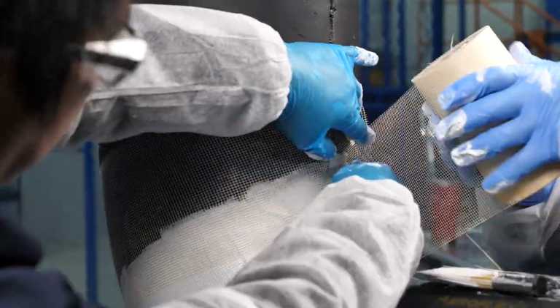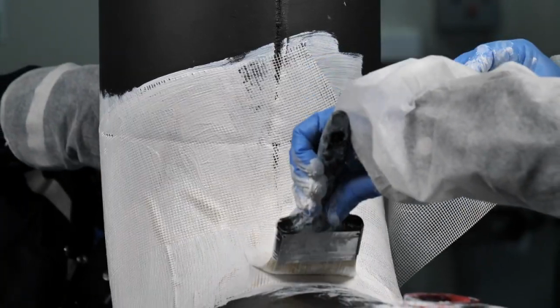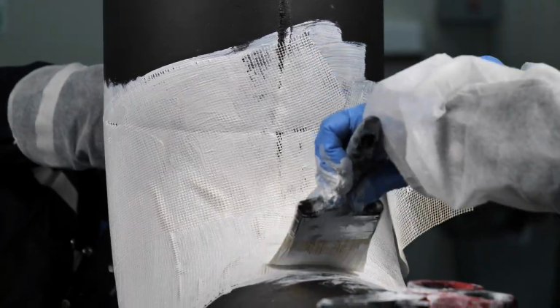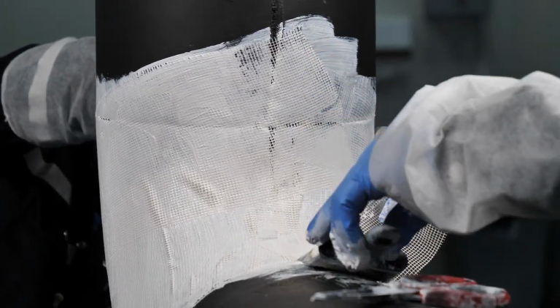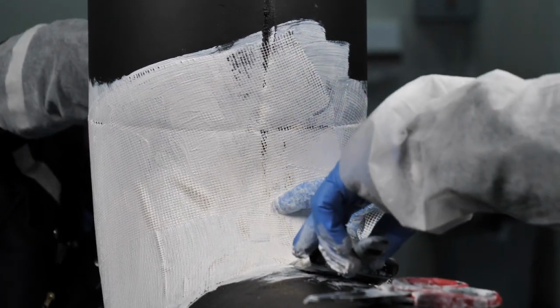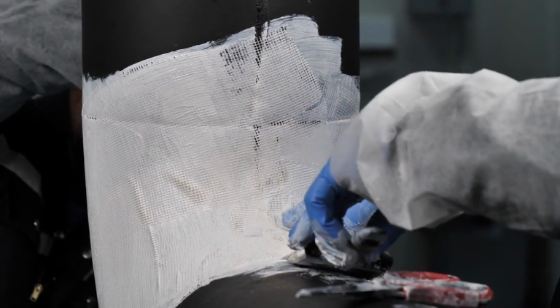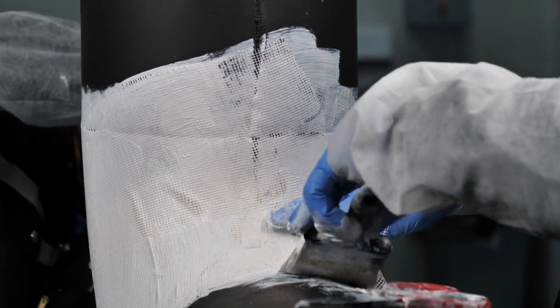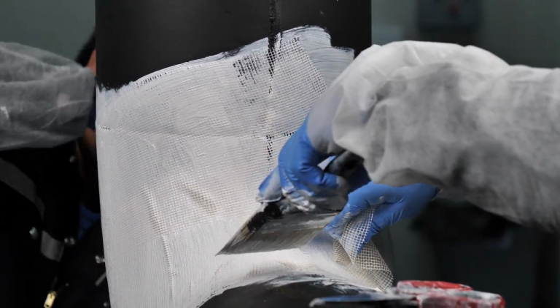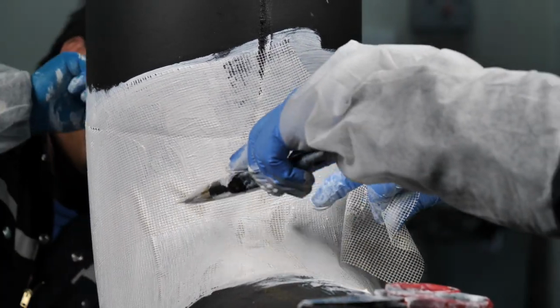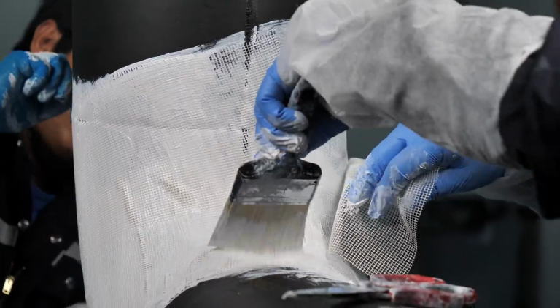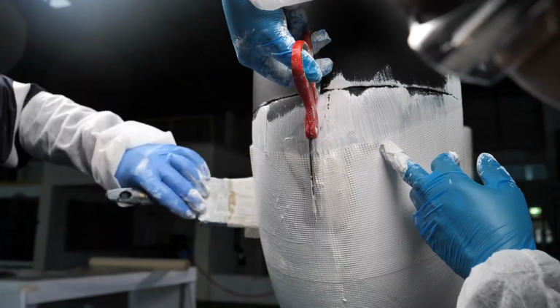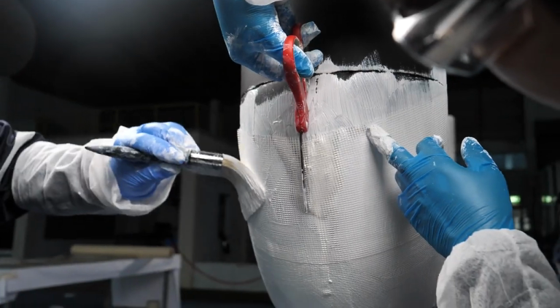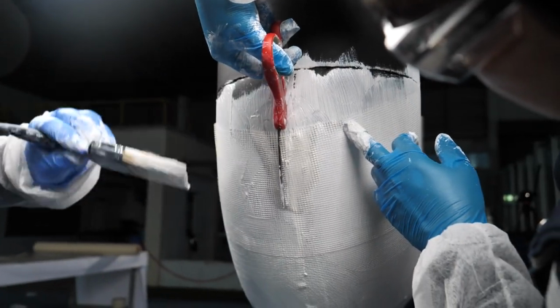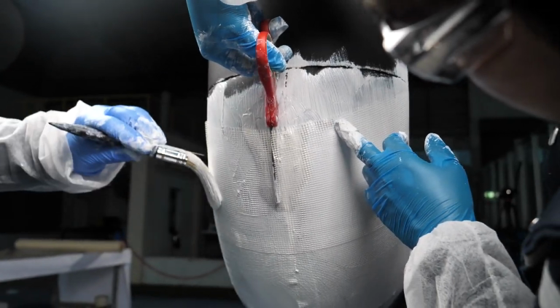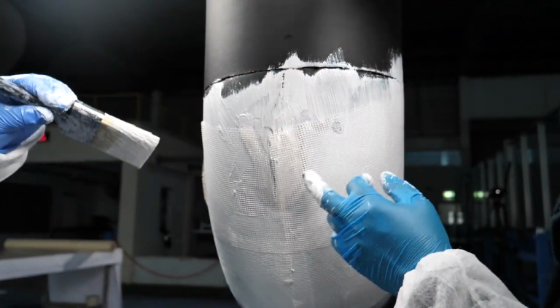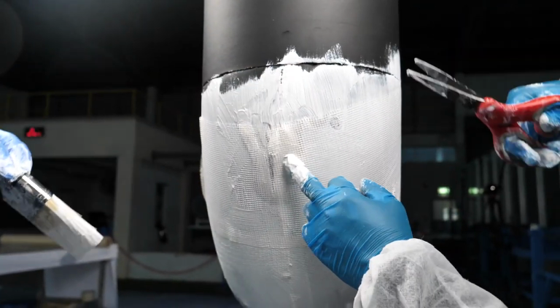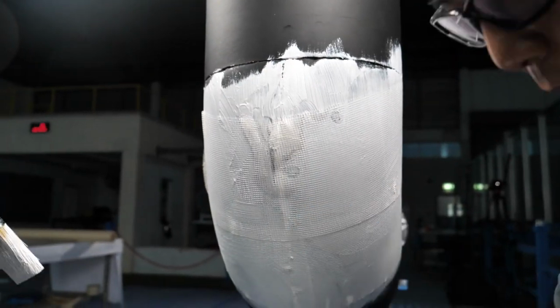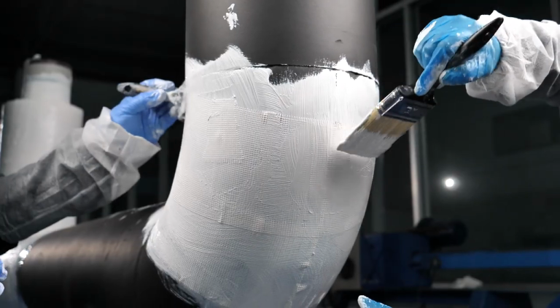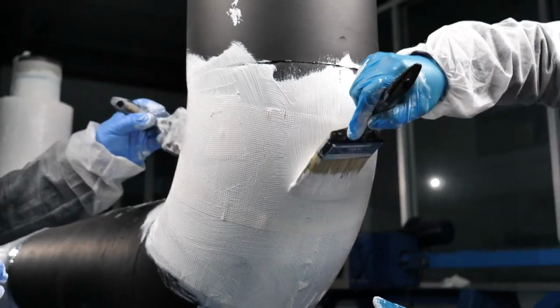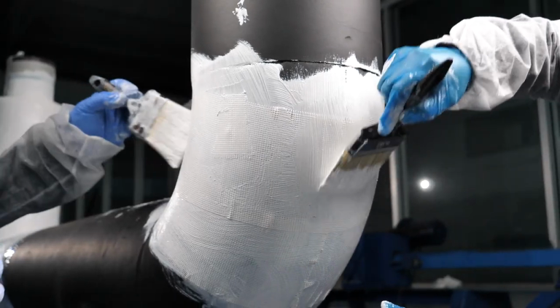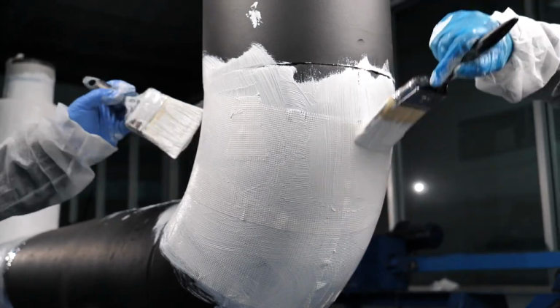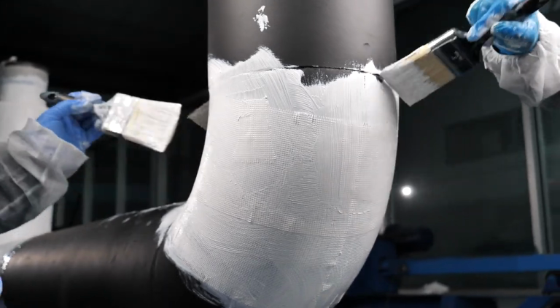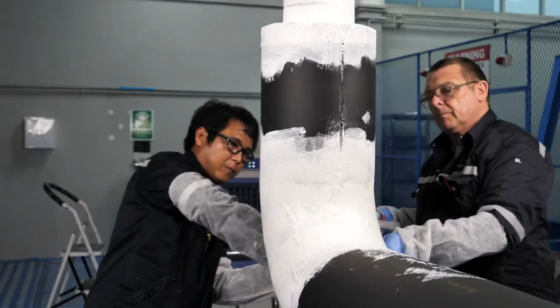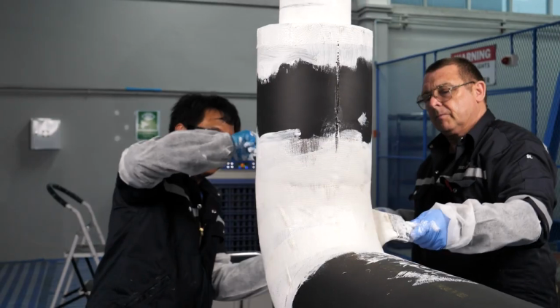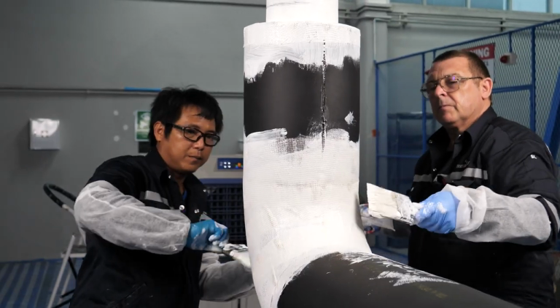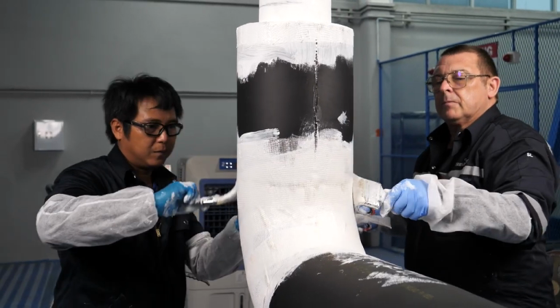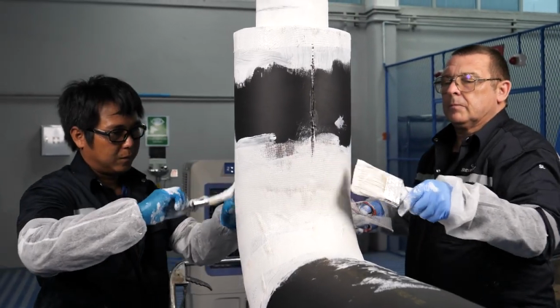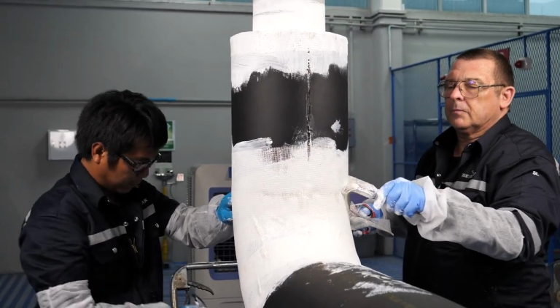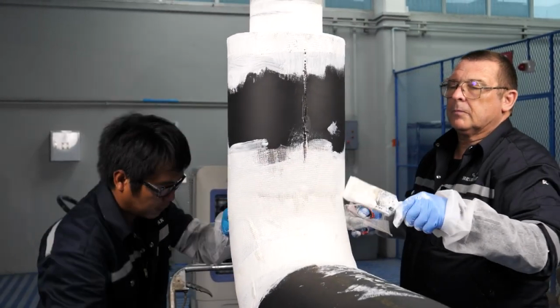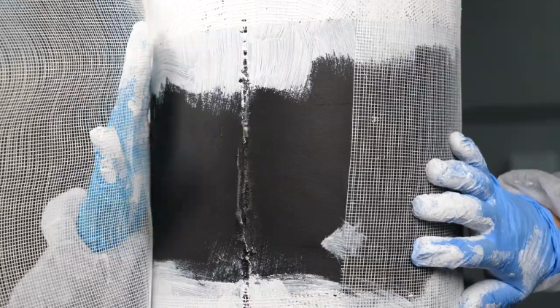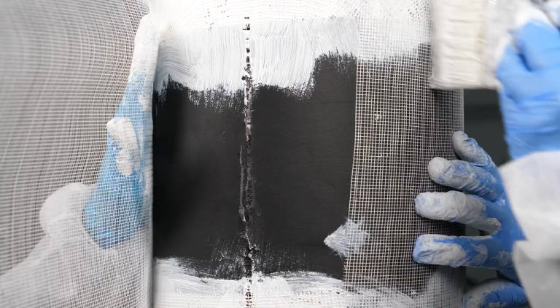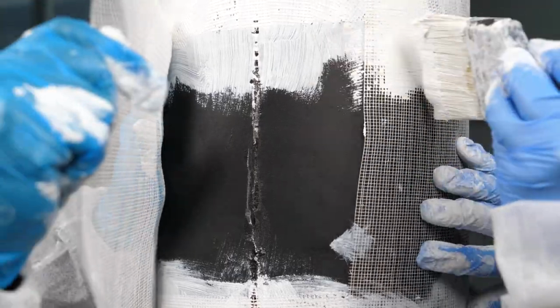Ensure that each subsequent piece of sheet overlaps the previous one. As required, cut the sheet to avoid wrinkles. It may be necessary to use small patches of sheet to cover these areas.